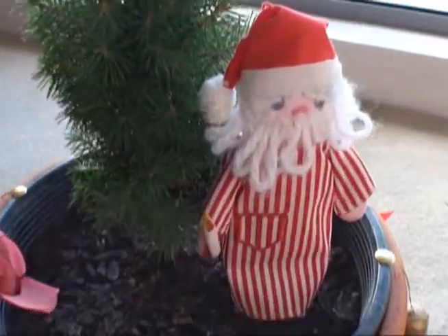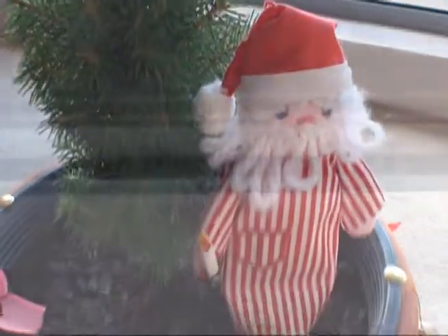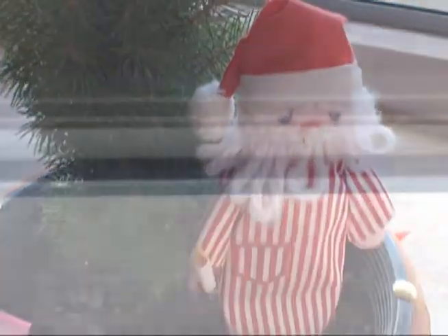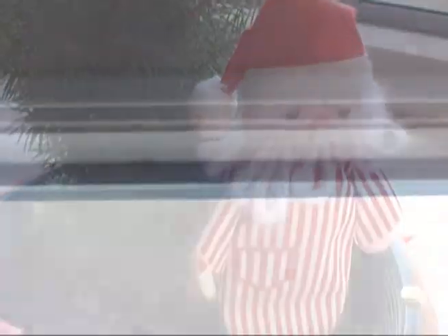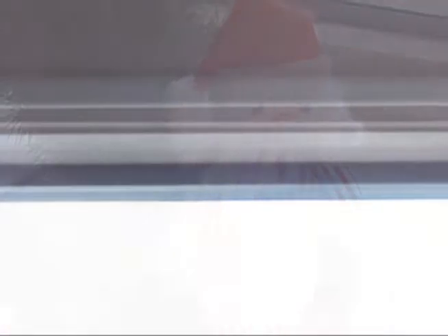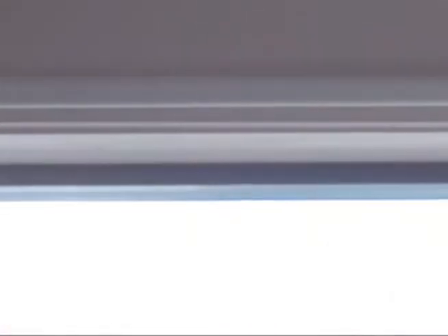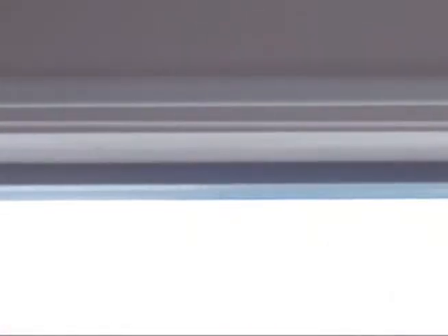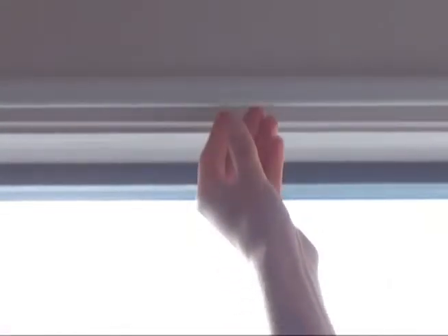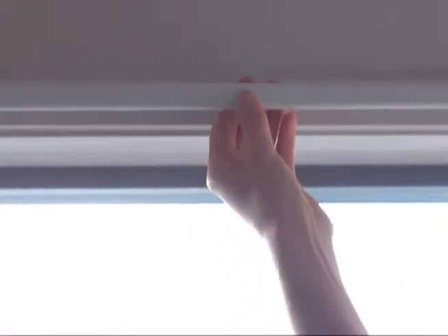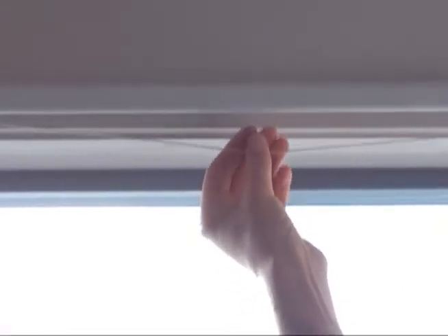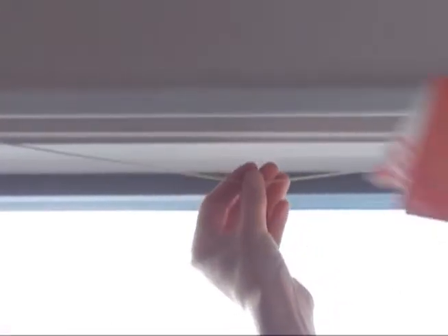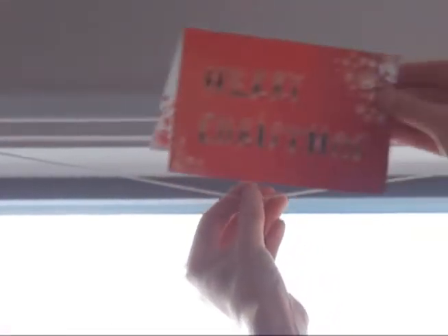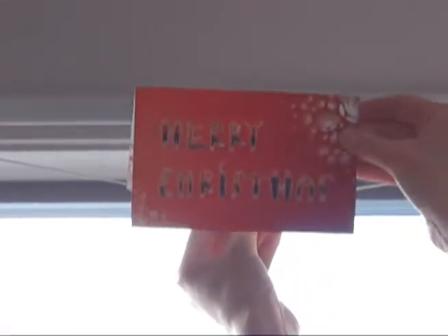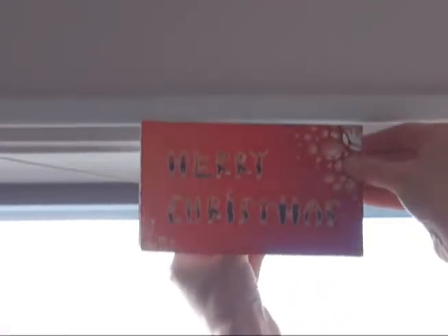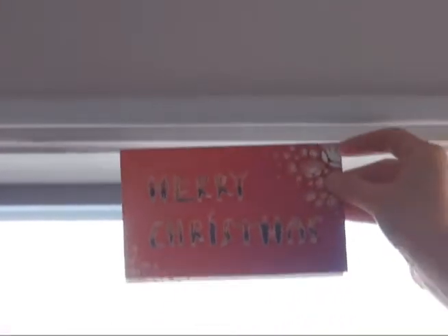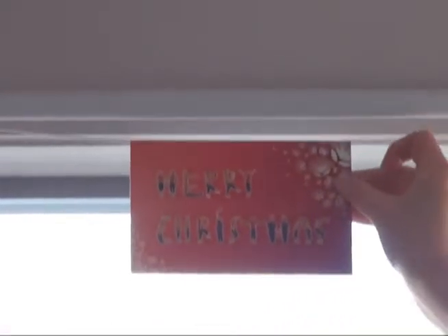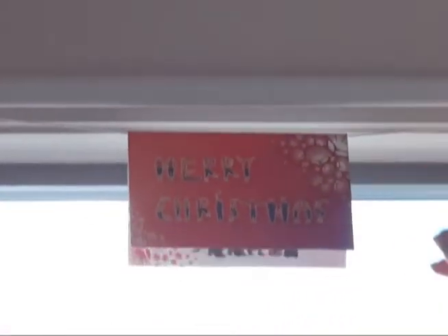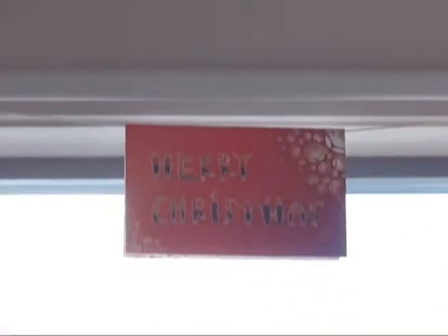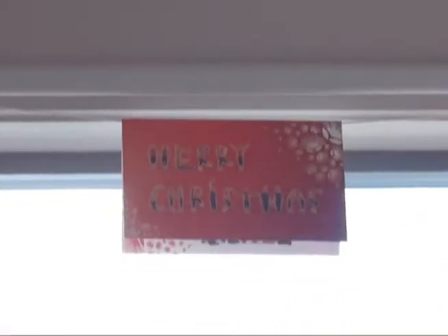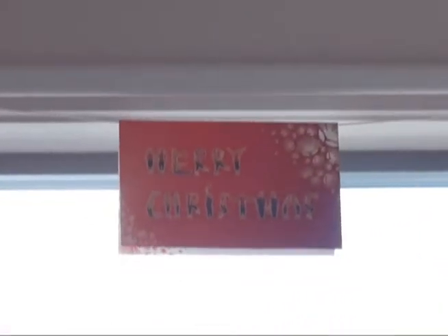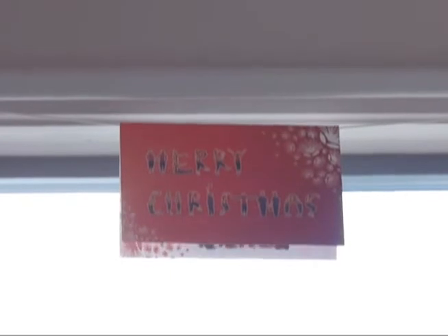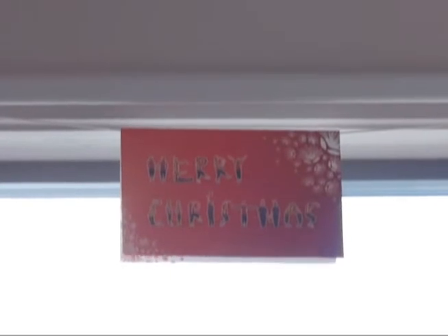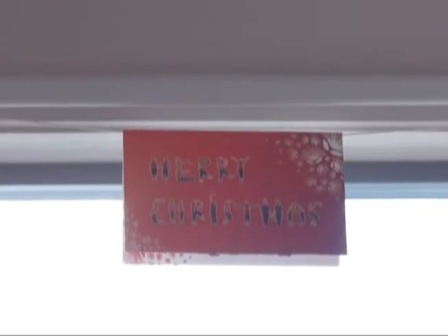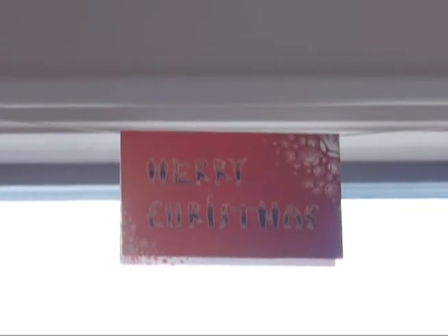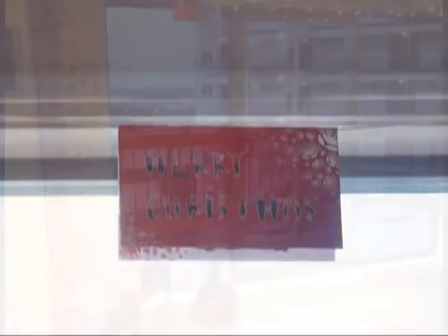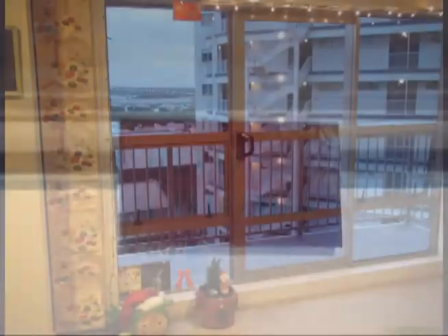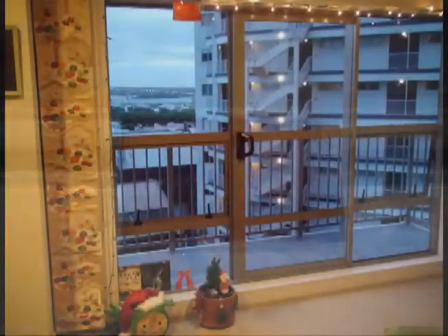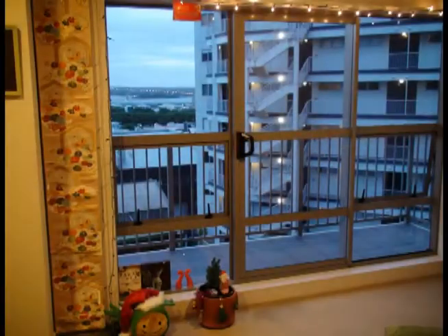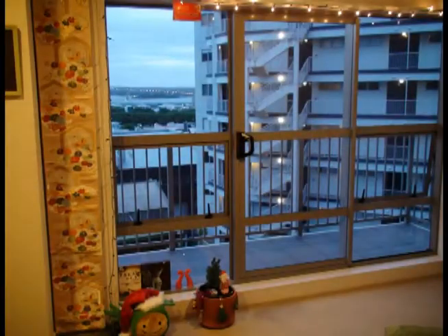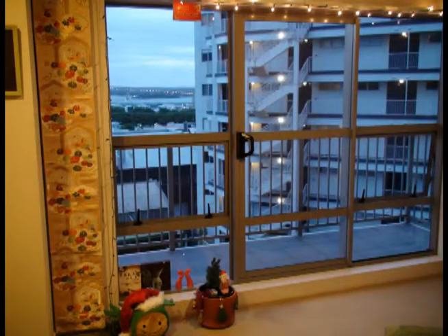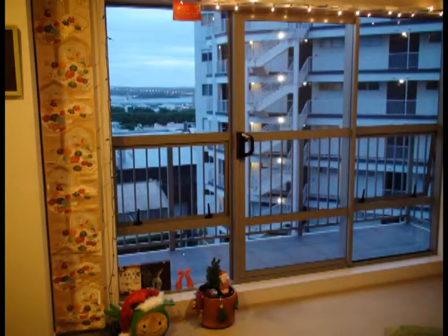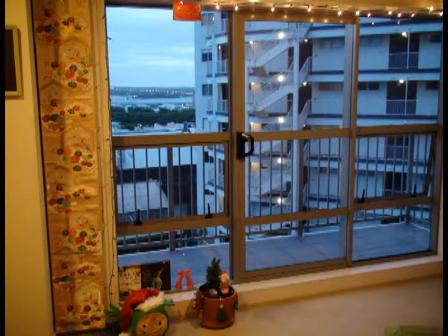The Christmas madness didn't stop there. I also hung up some string to display the Christmas card I got from New Zealand Post, and I even hung up some Christmas lights.